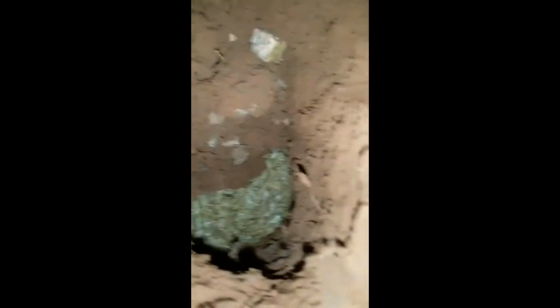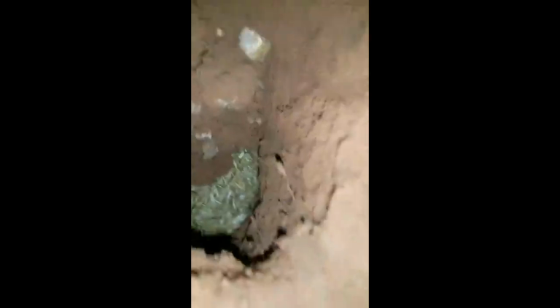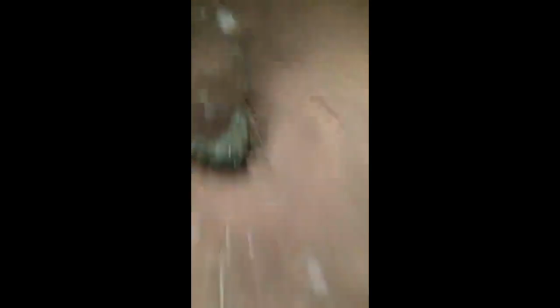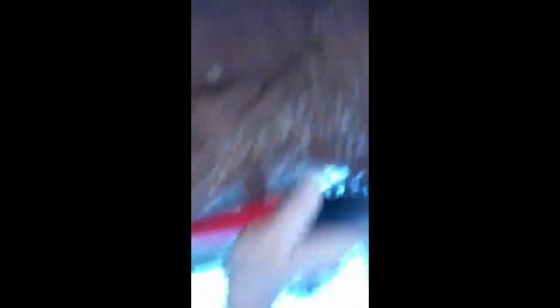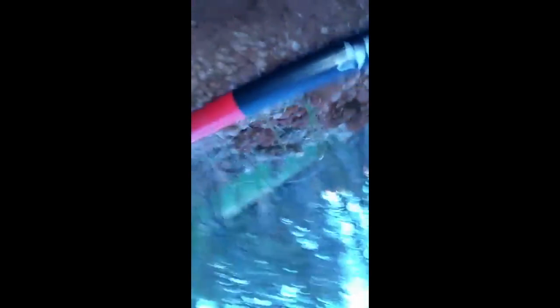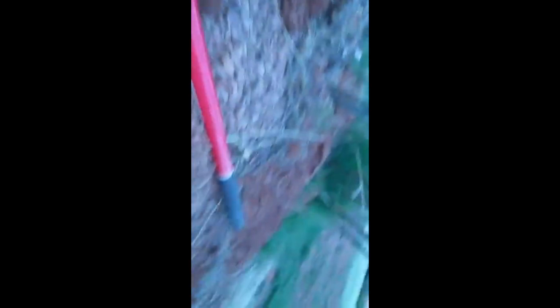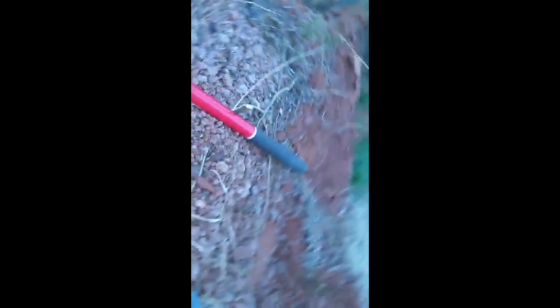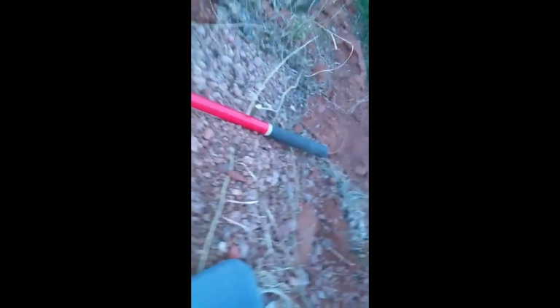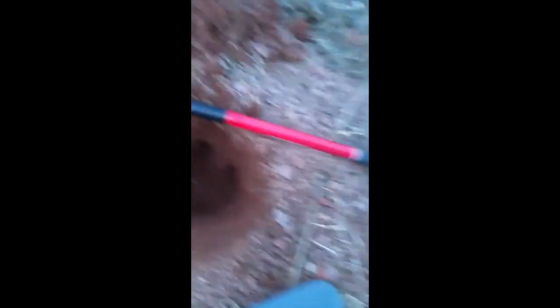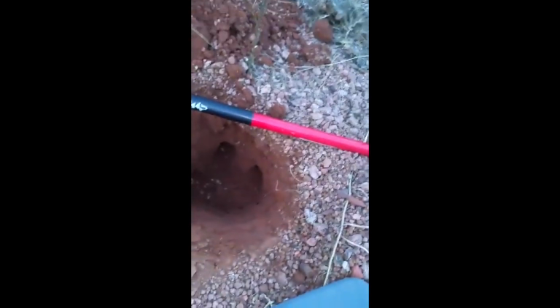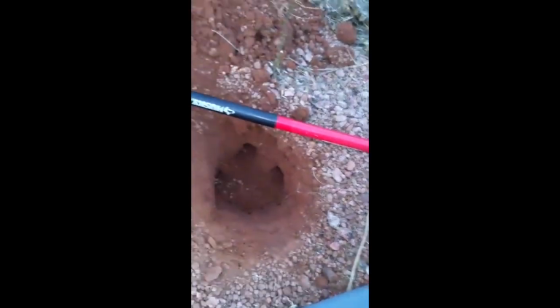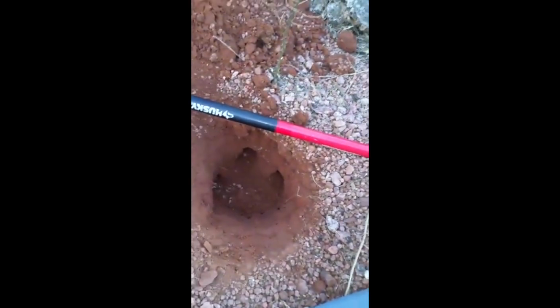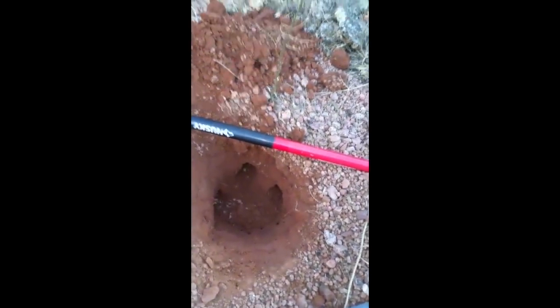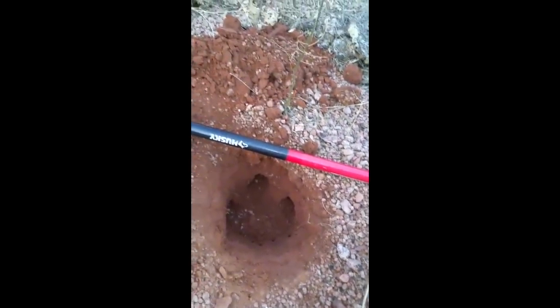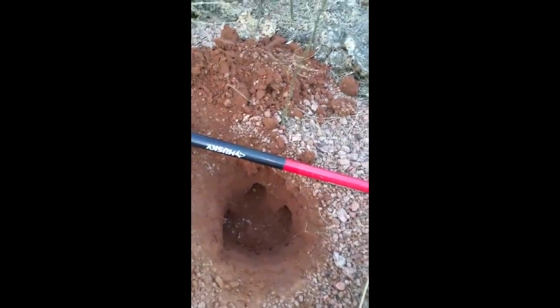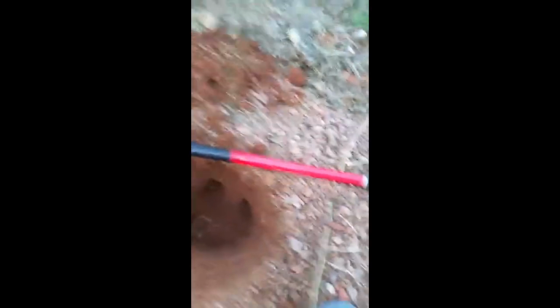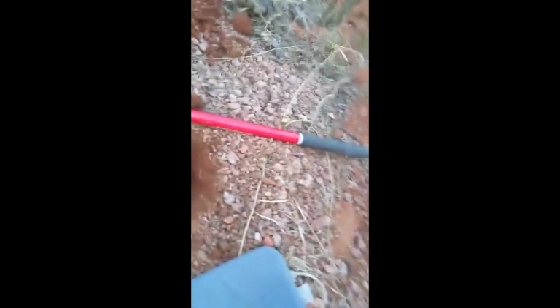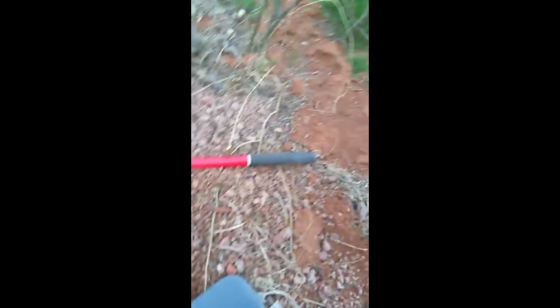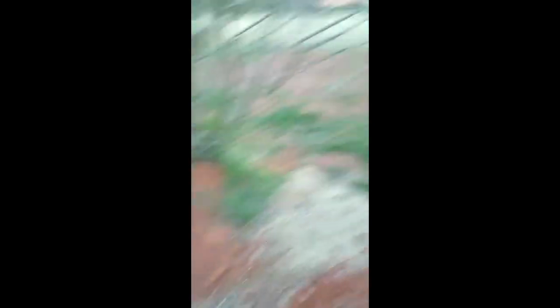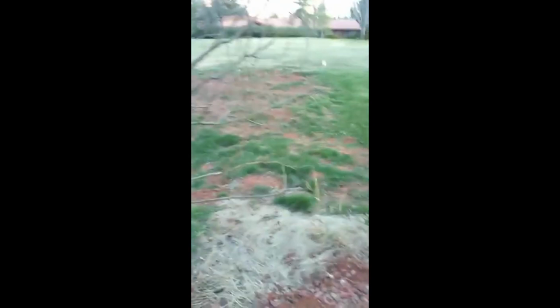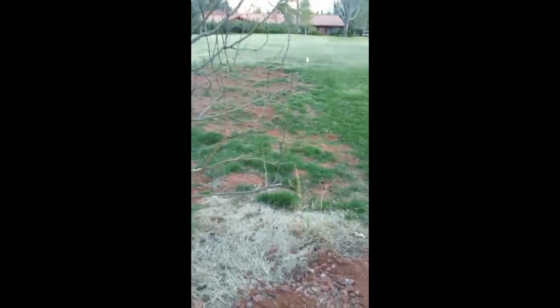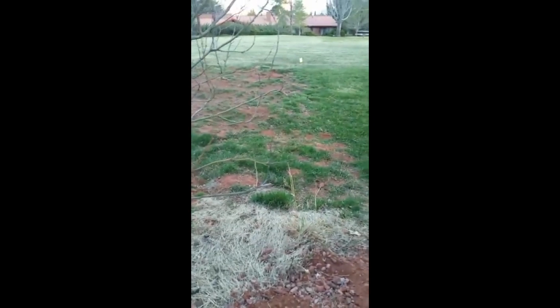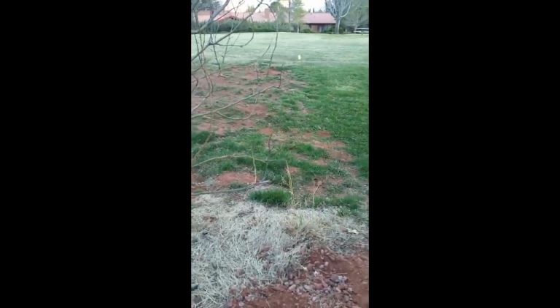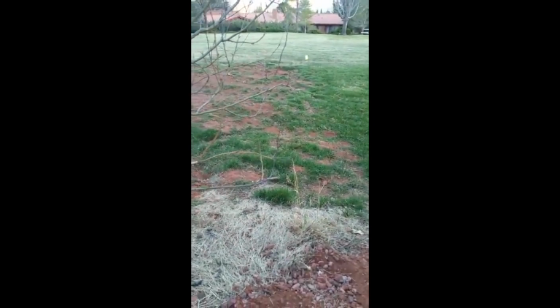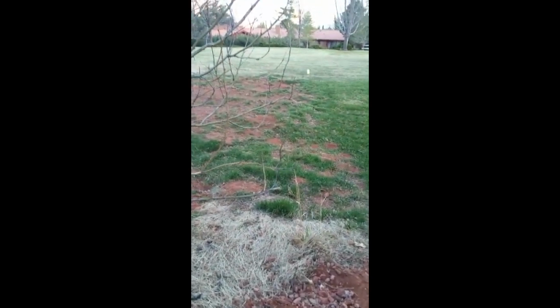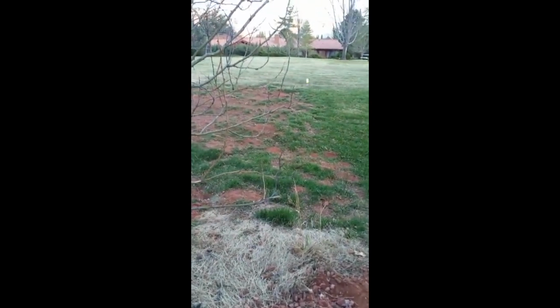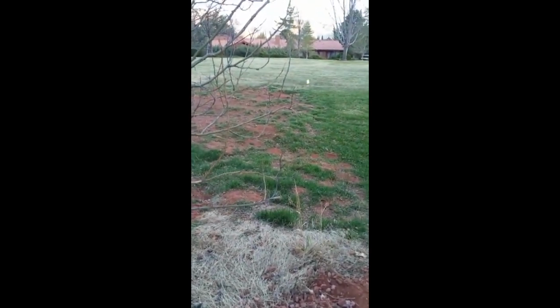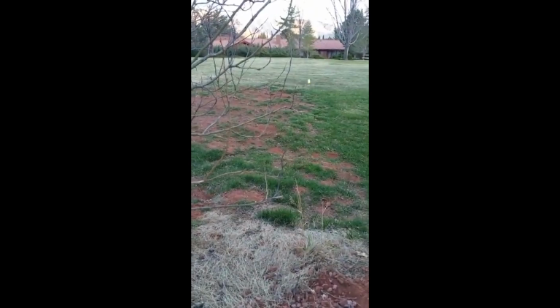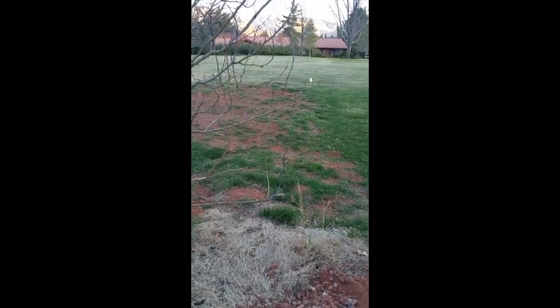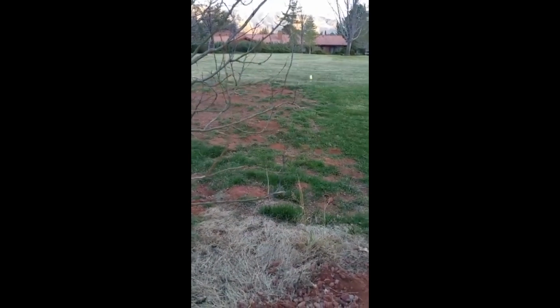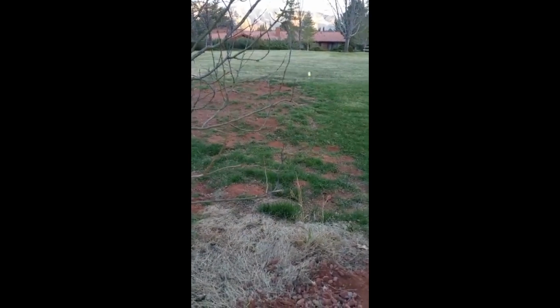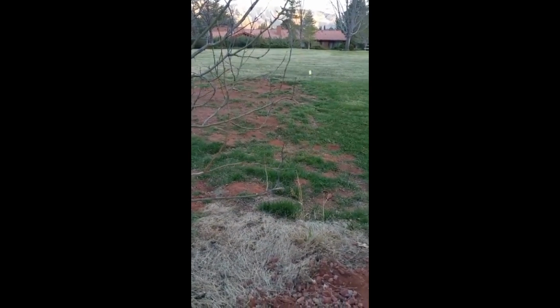So when you use a pest control company, you're actually causing more problems. Unlike them, we actually show you a dead gopher — they can't.